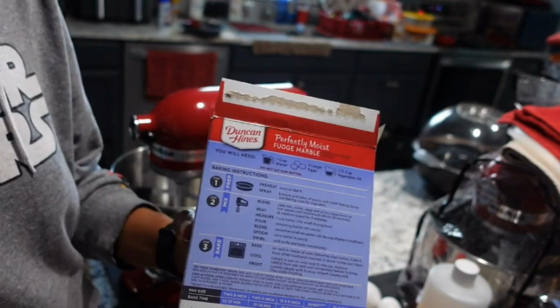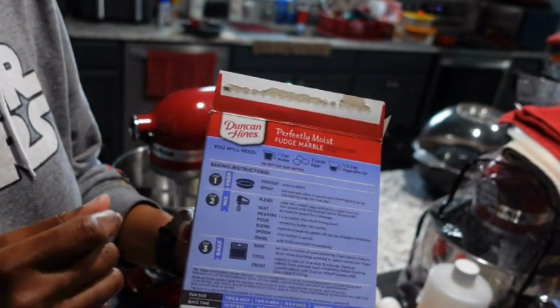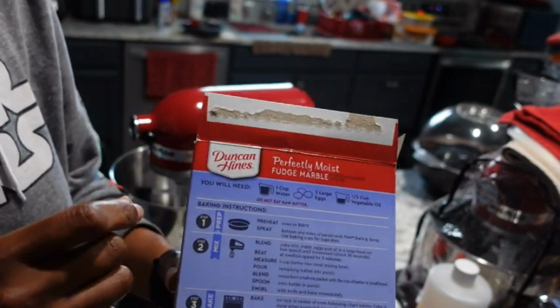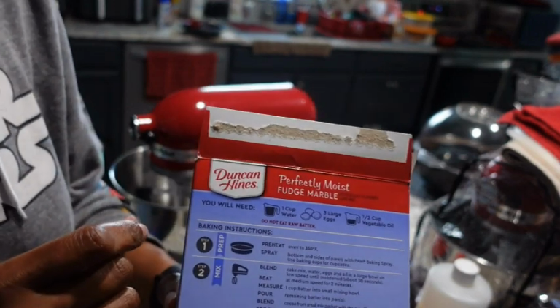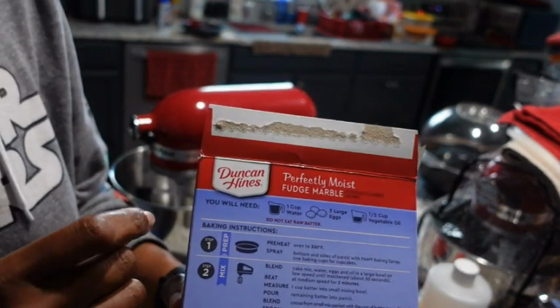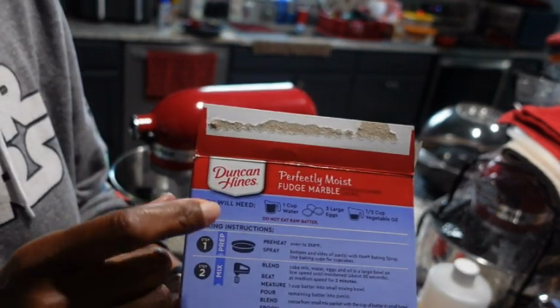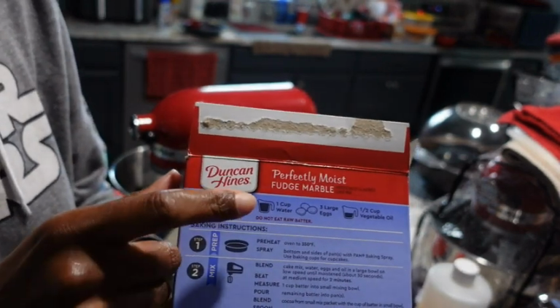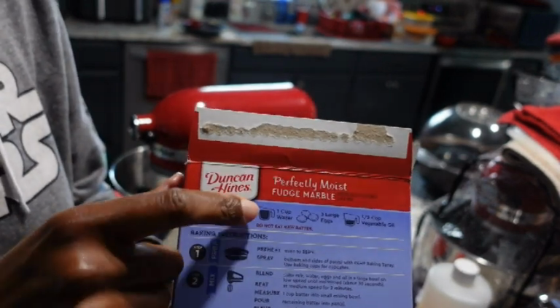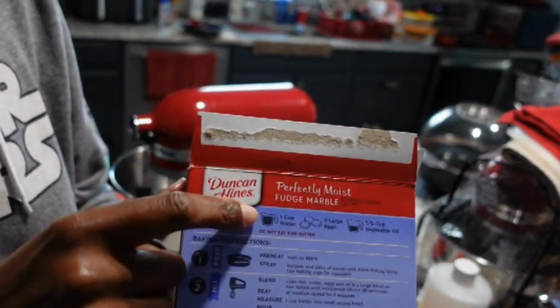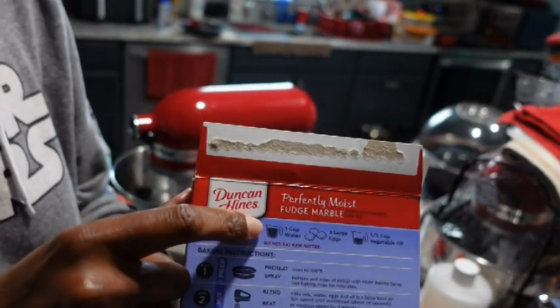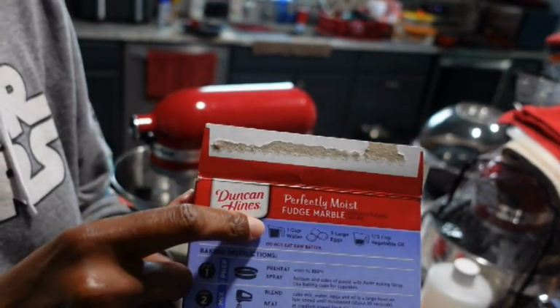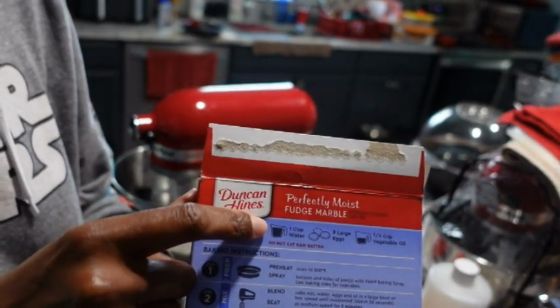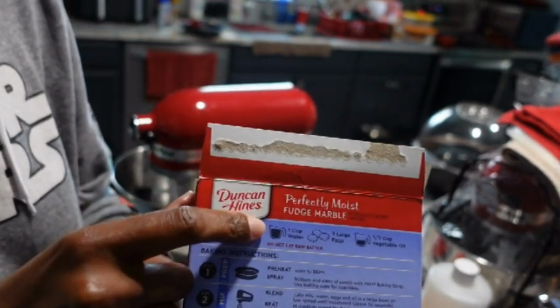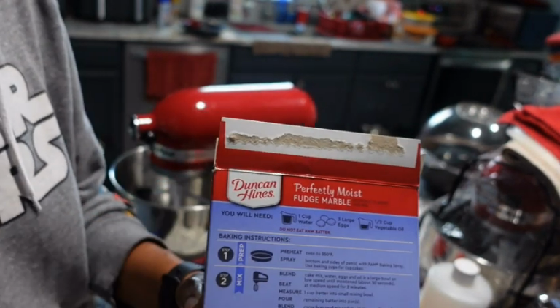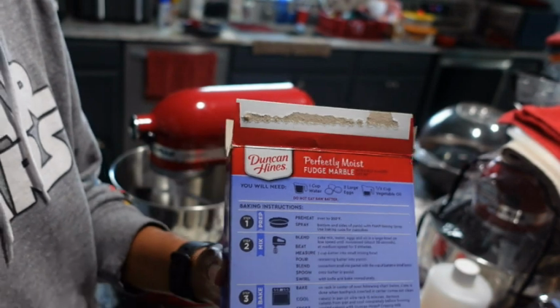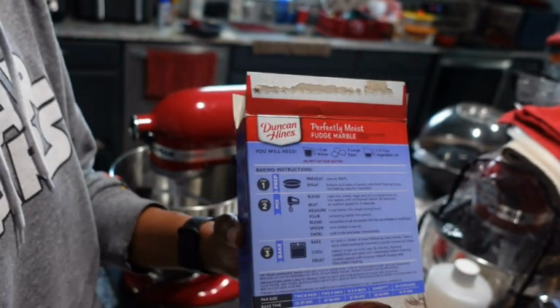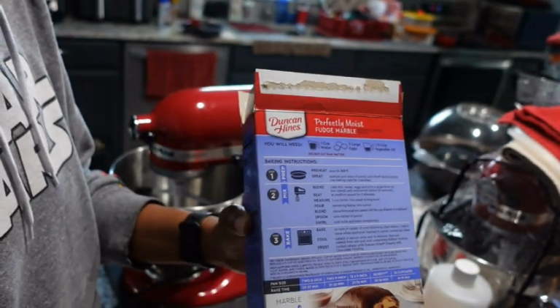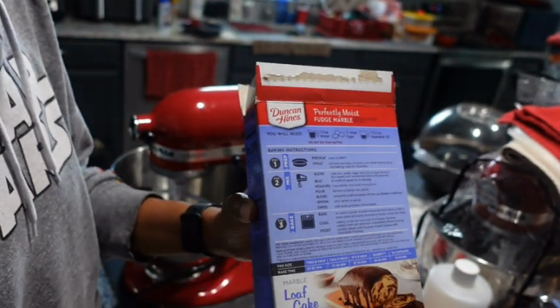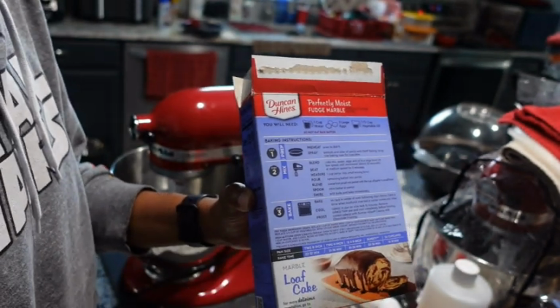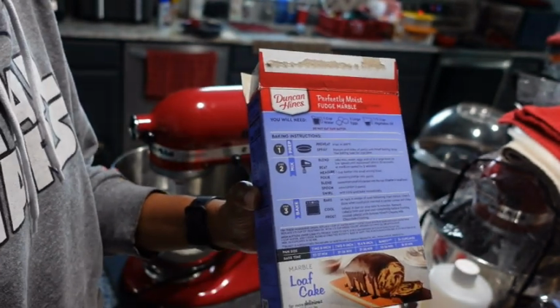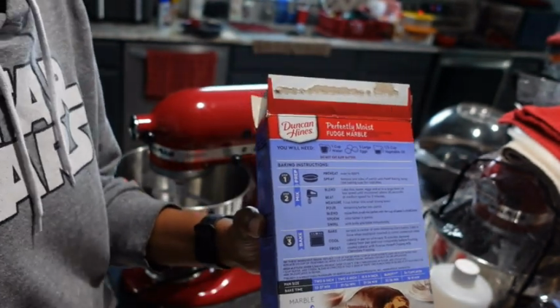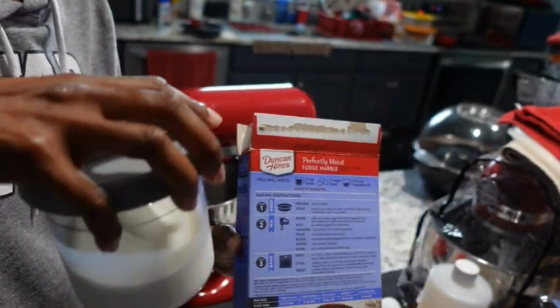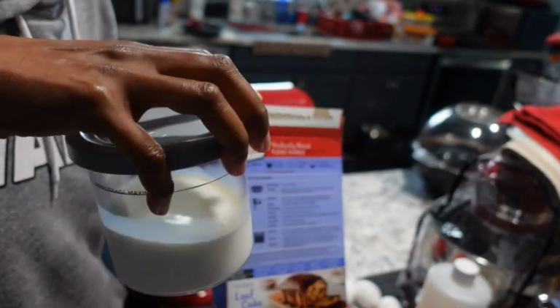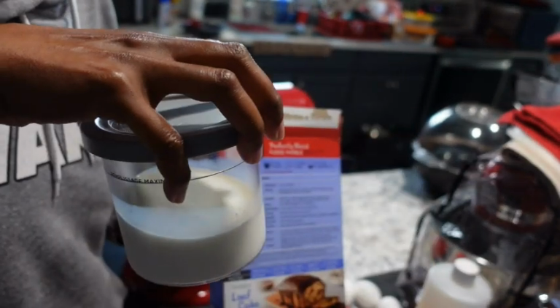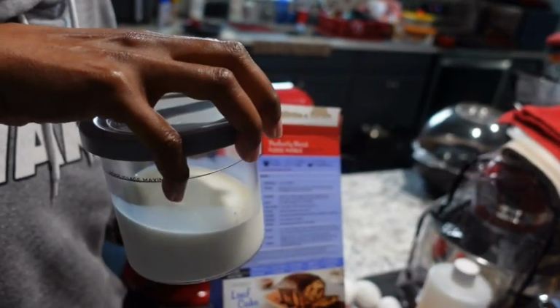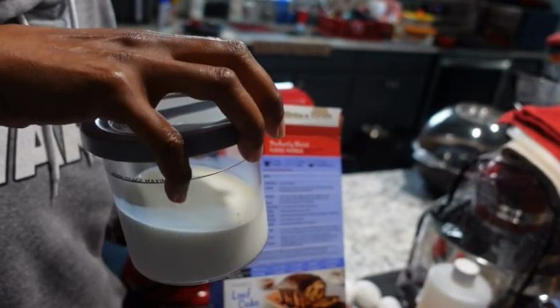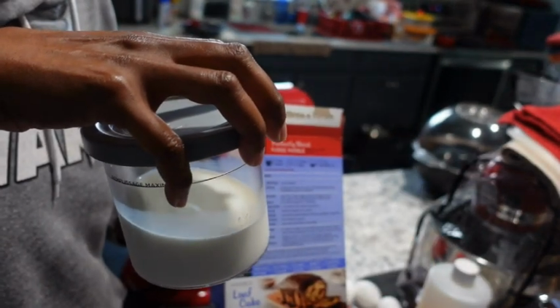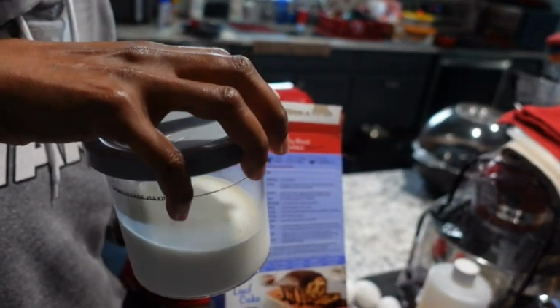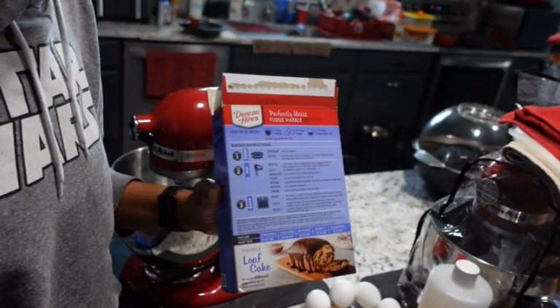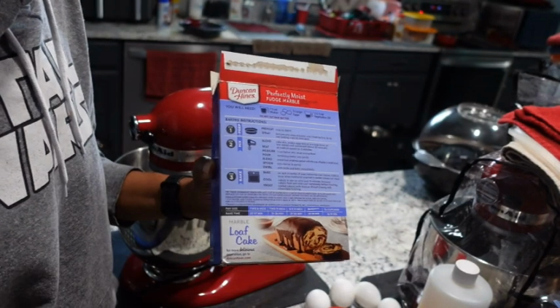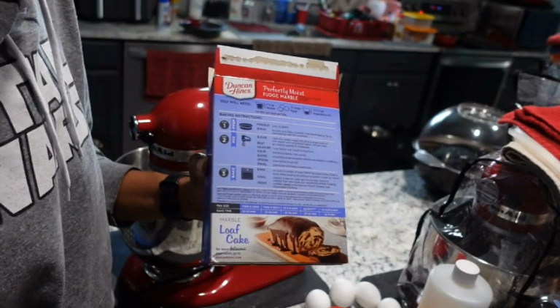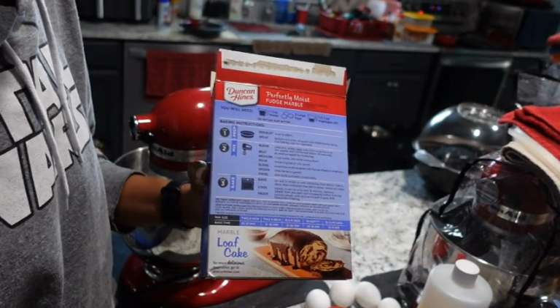The back of the box asks for one cup of water. The first swap or hack is going to be one cup of milk at room temperature. I use two percent milk because that's what we use, but whole milk will work.